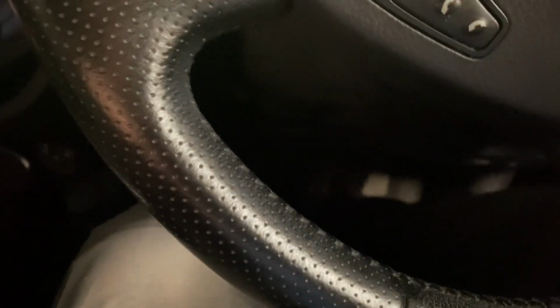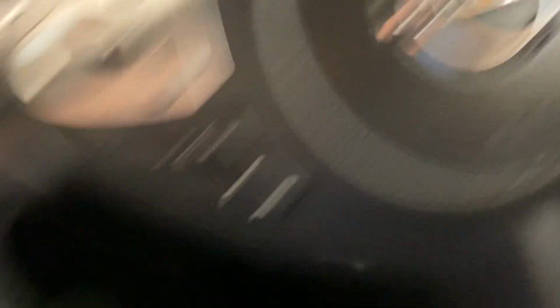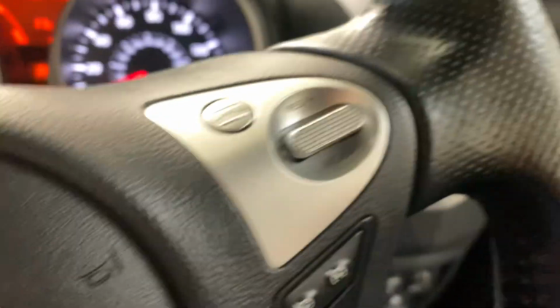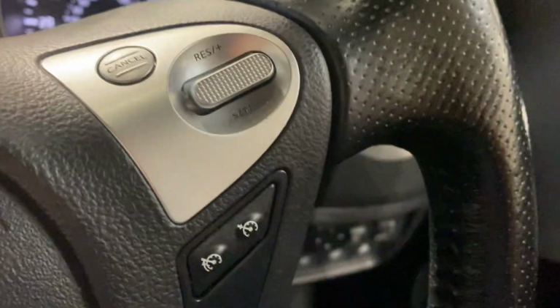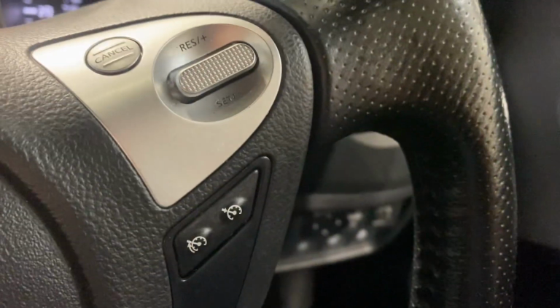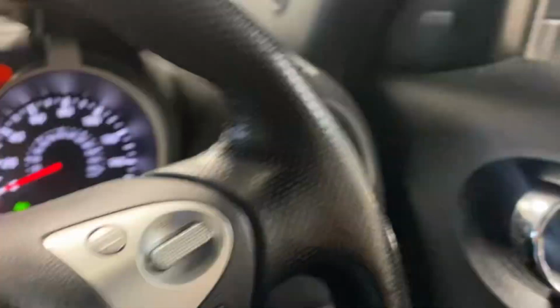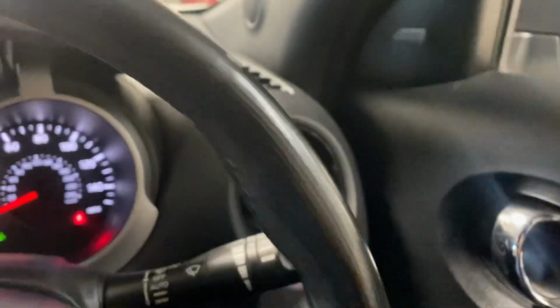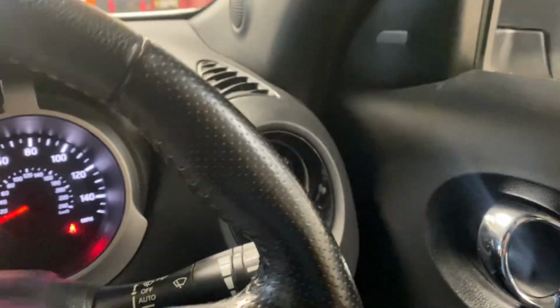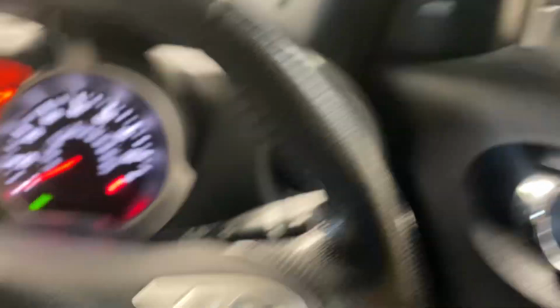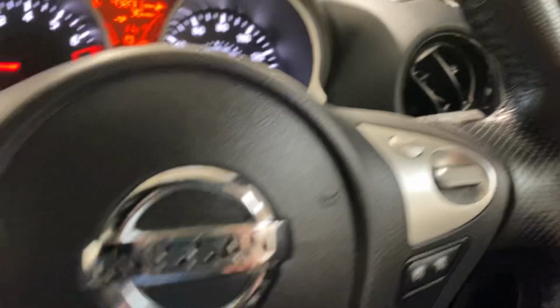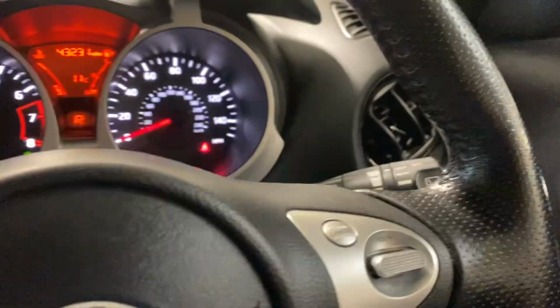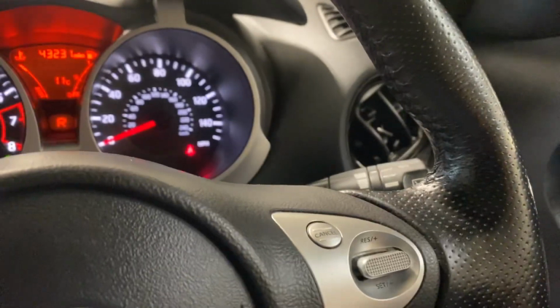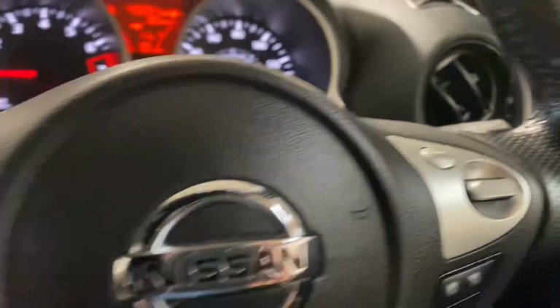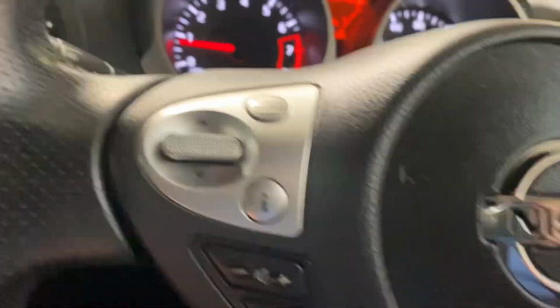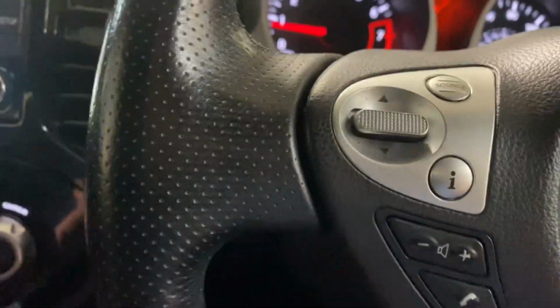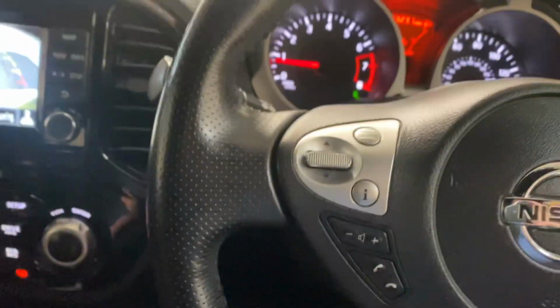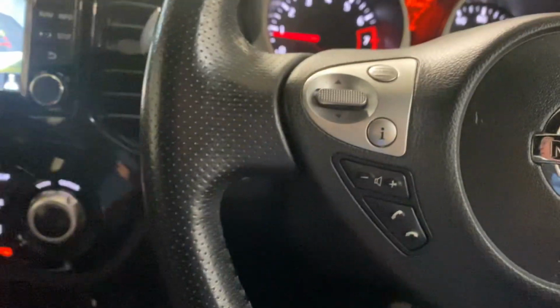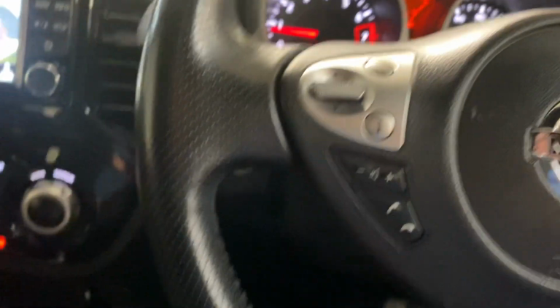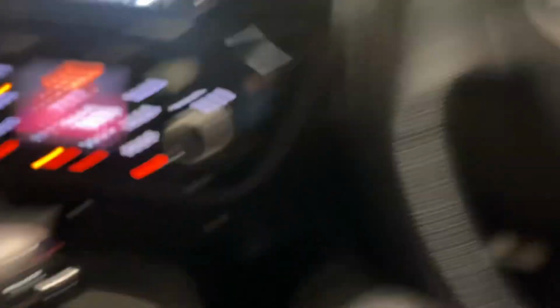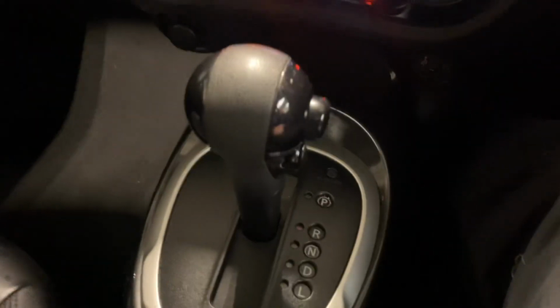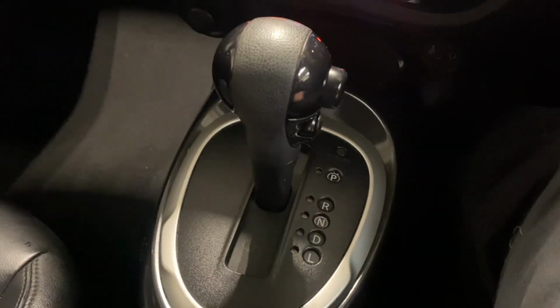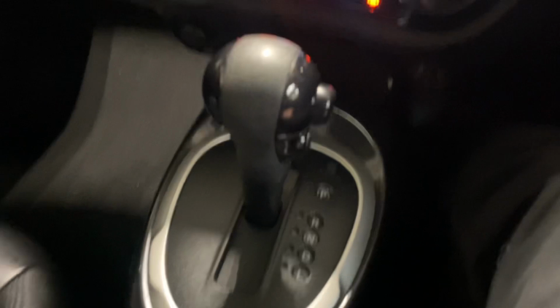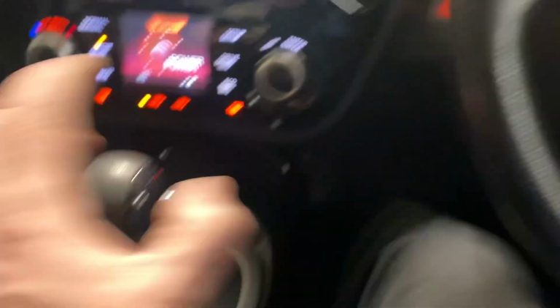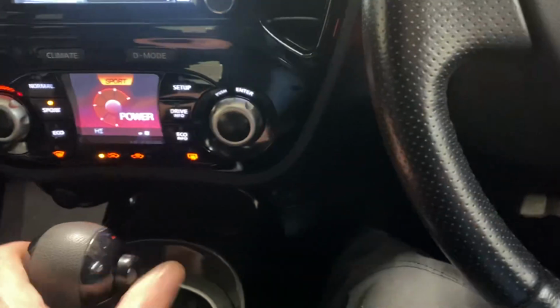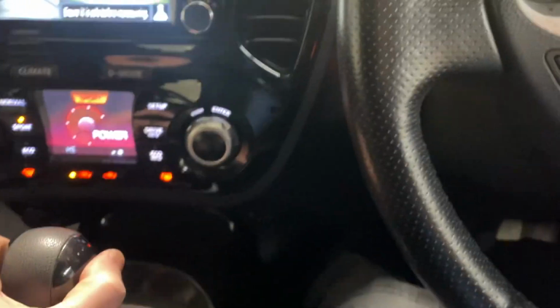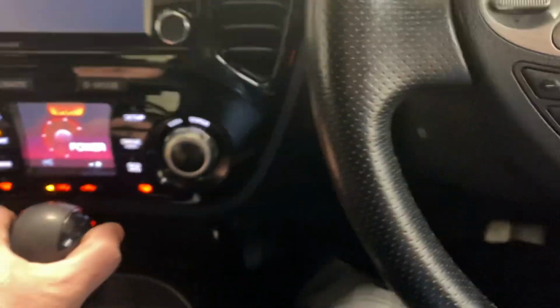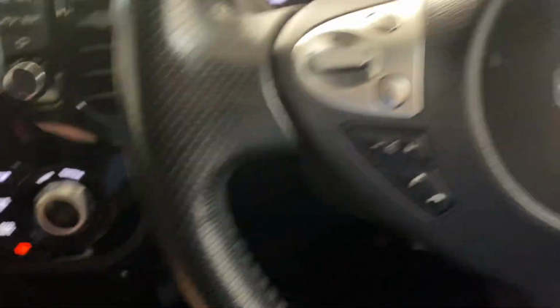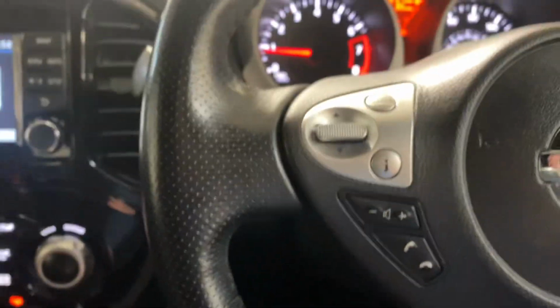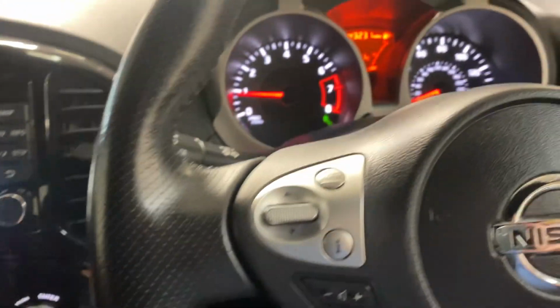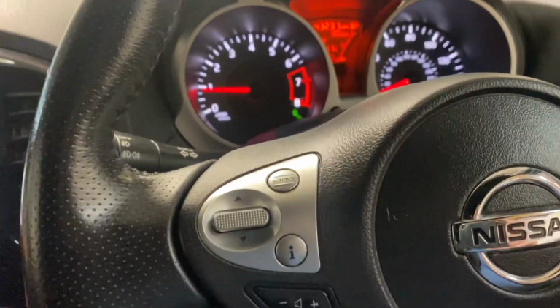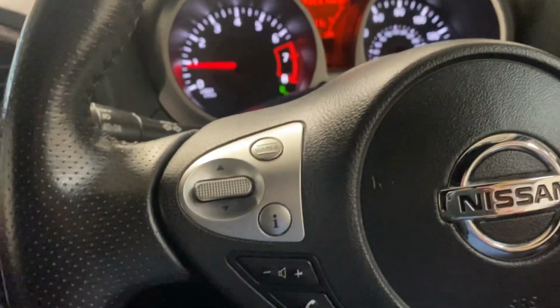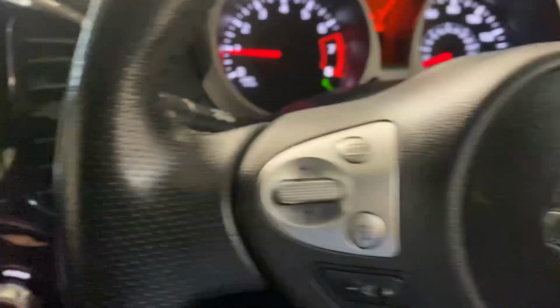It also has cruise control, as you can see there. Fingertip control for the stereo, telephone, etc. Automatic gearbox — what's not to like about it? Bluetooth telephony as well, connecting to phone.